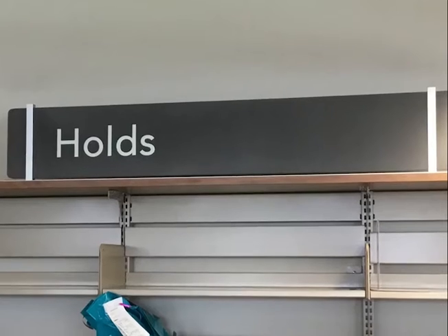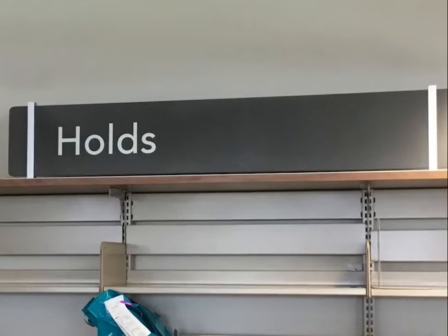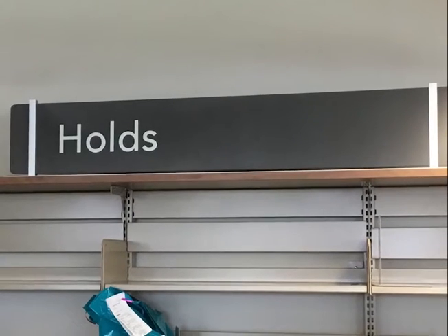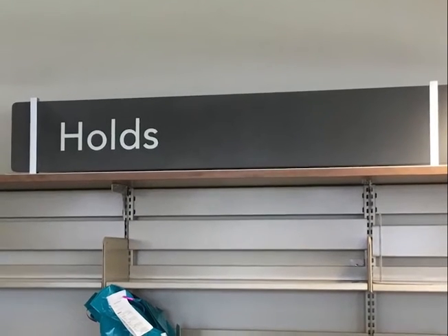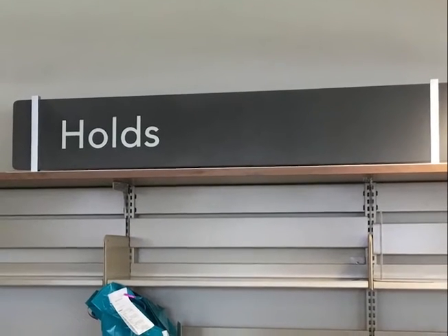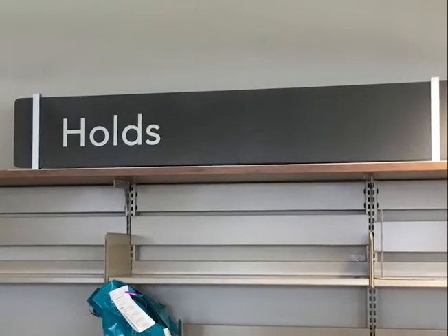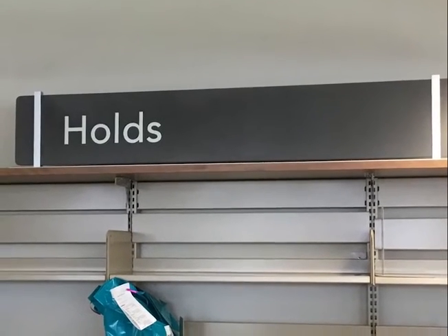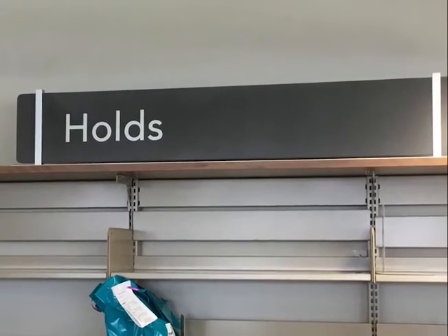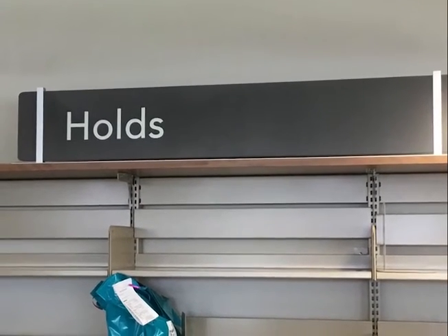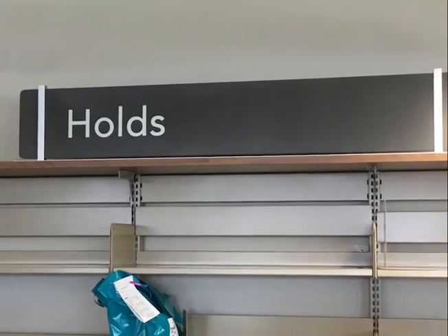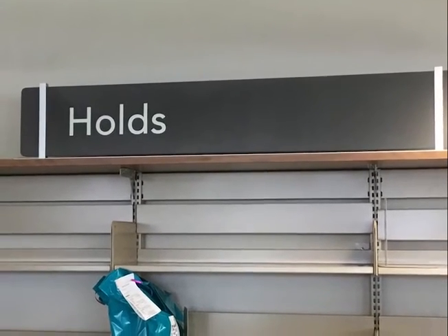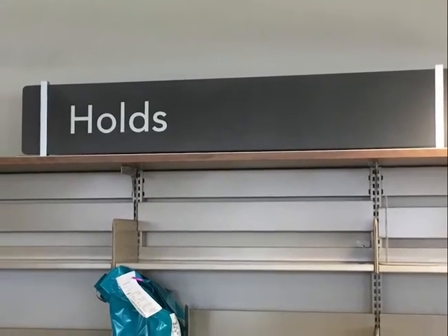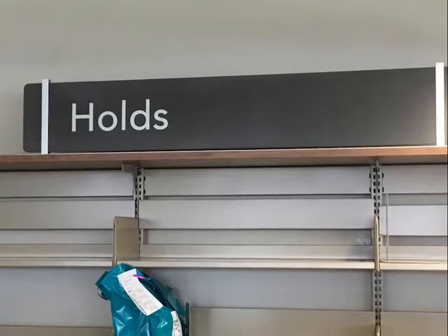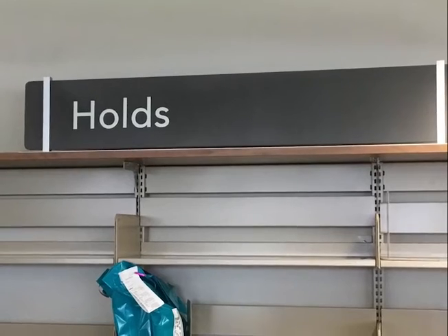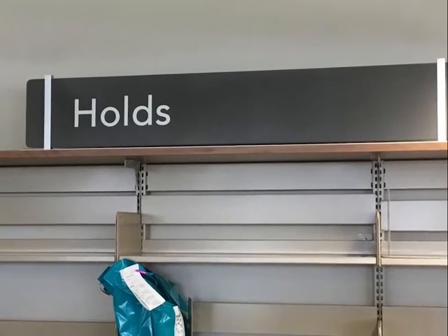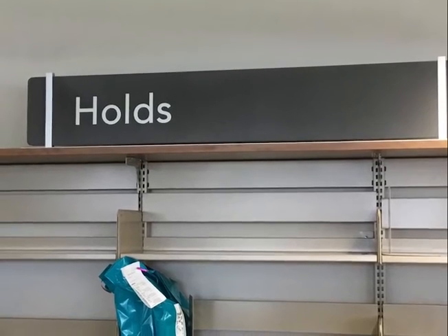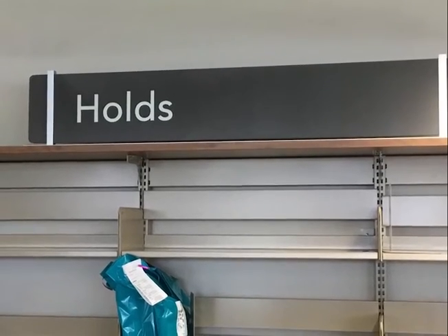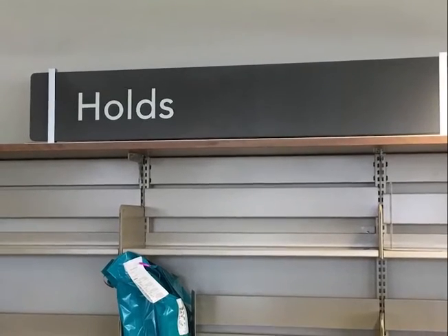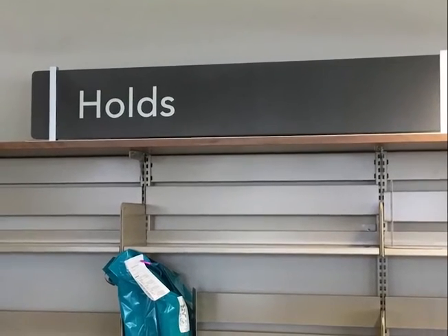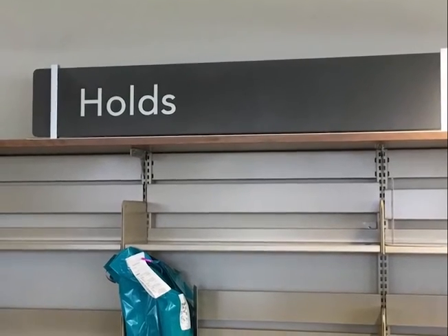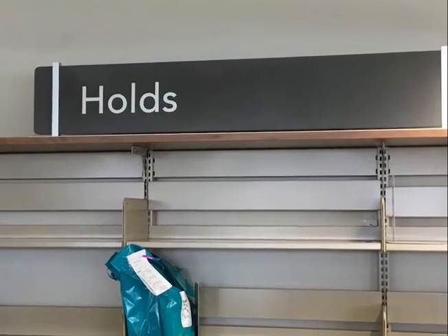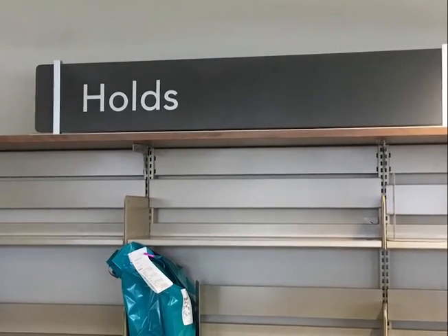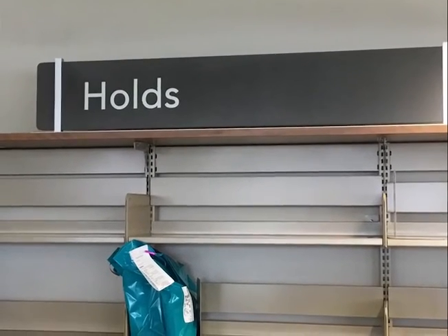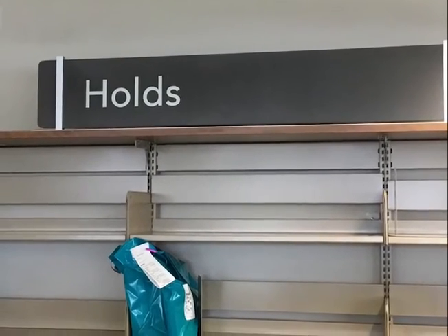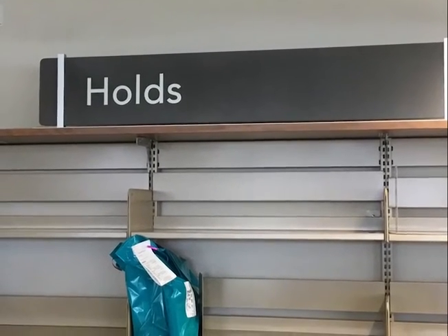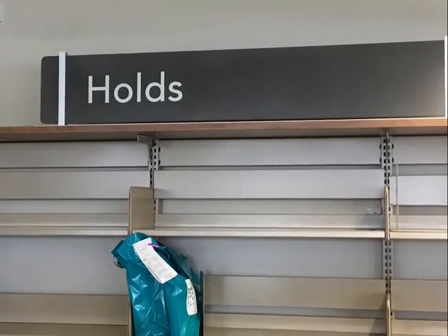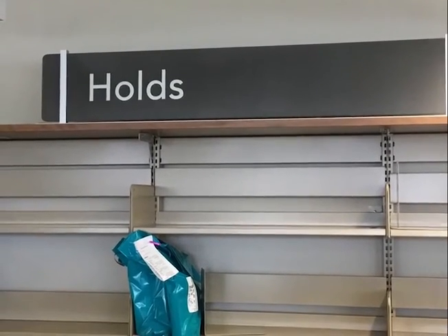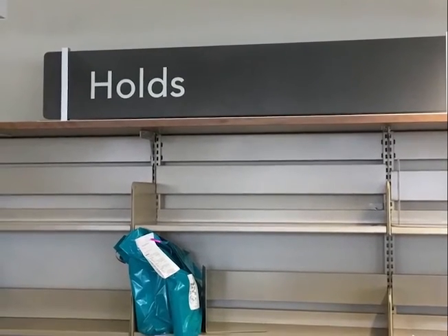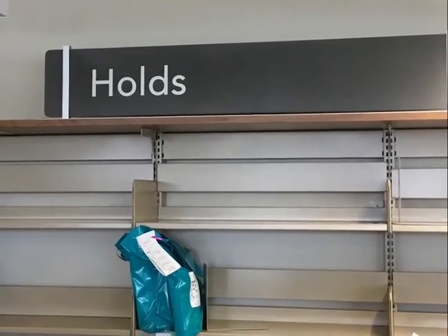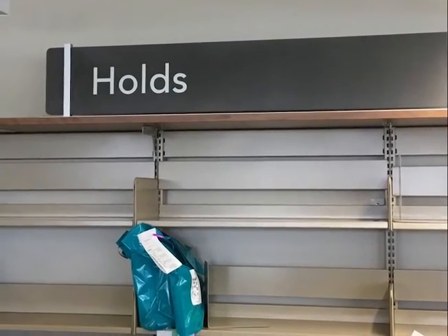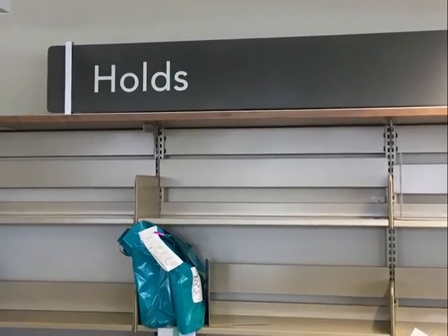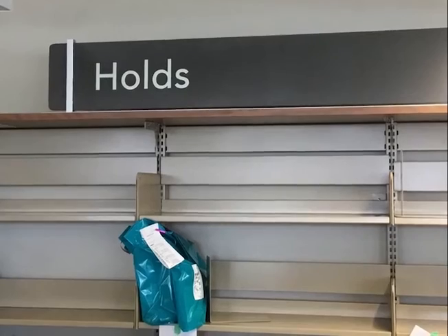If an item is not available when you request it, you will be asked if you would like to place it on hold. Once the item is returned, you will receive a phone call or email to let you know it is ready for pickup.